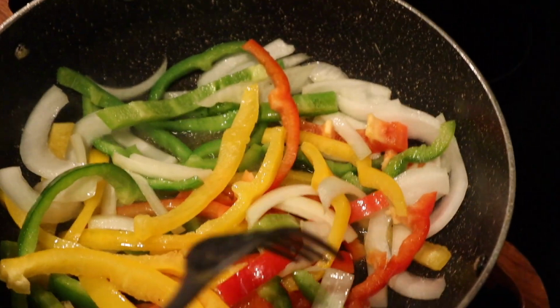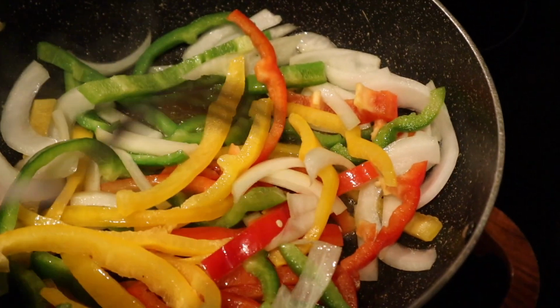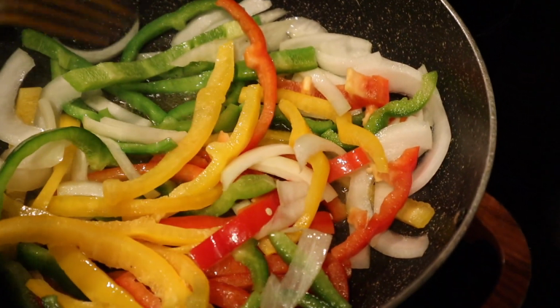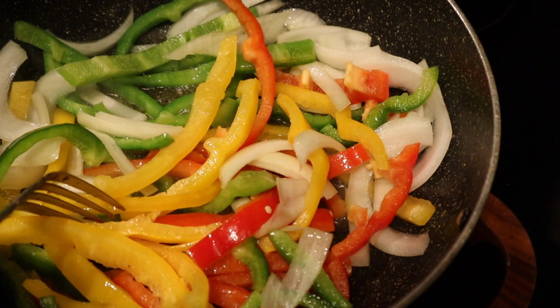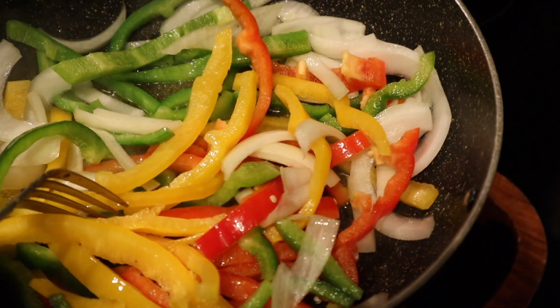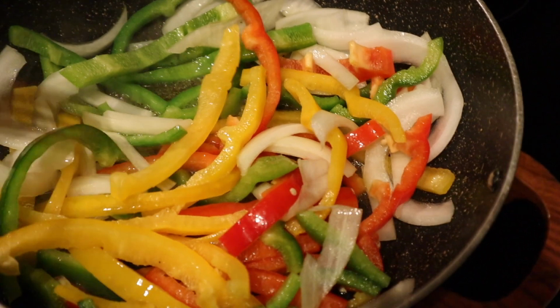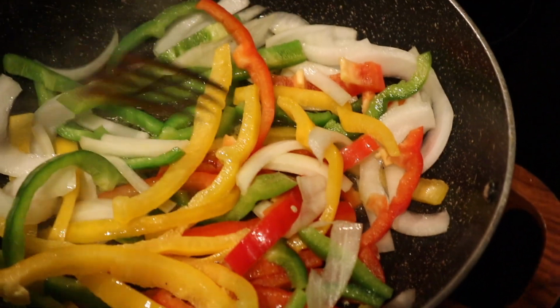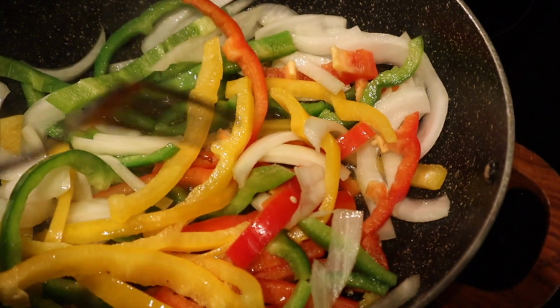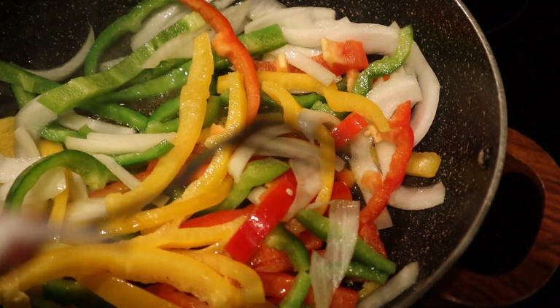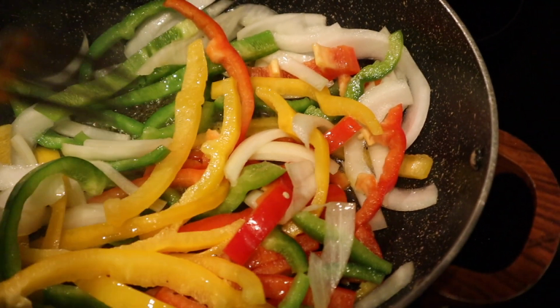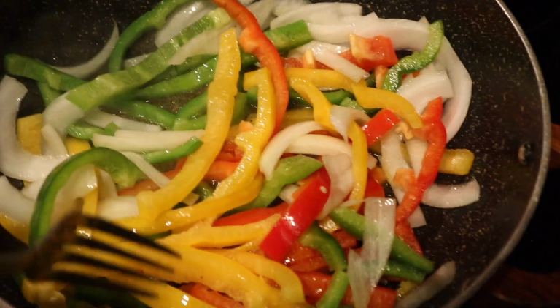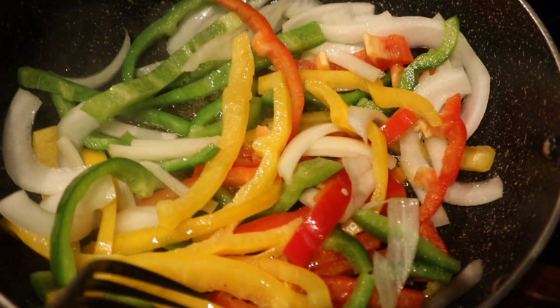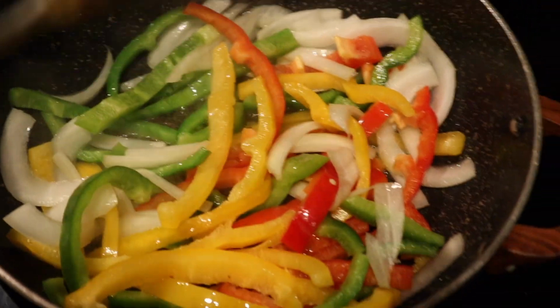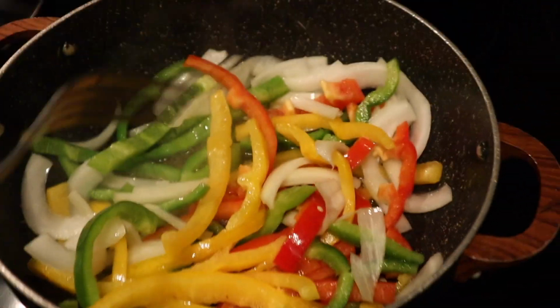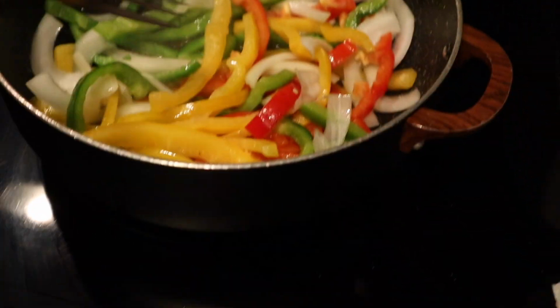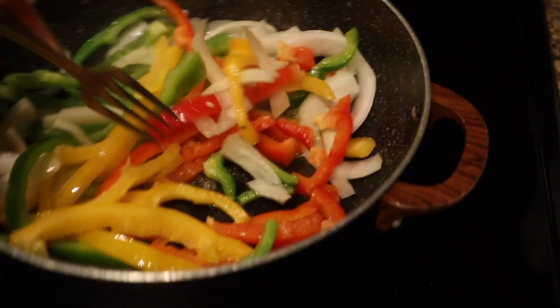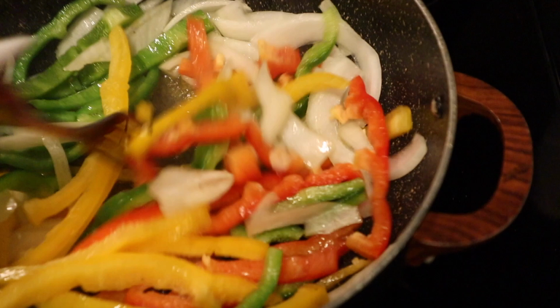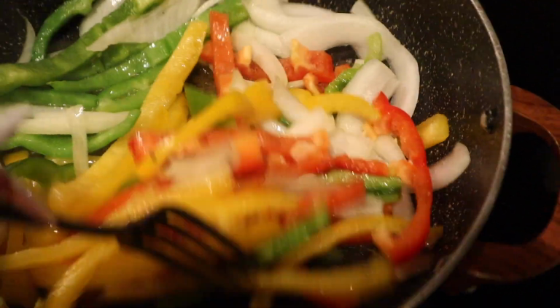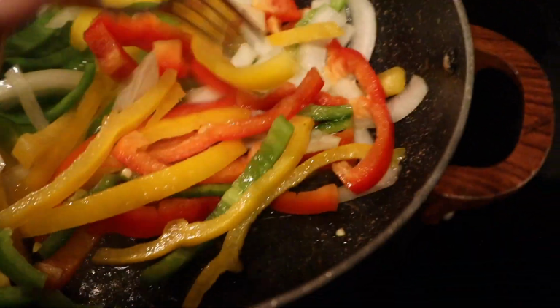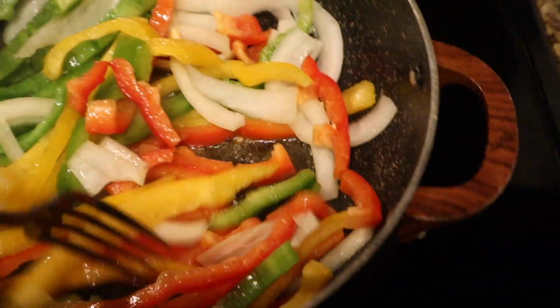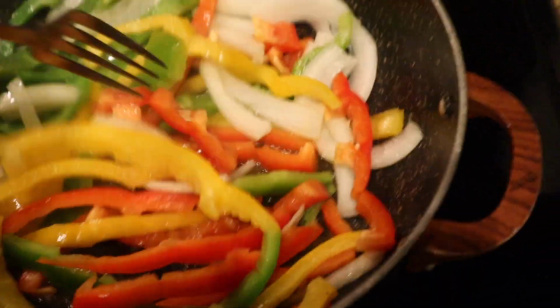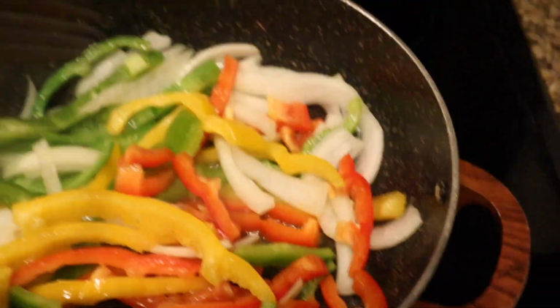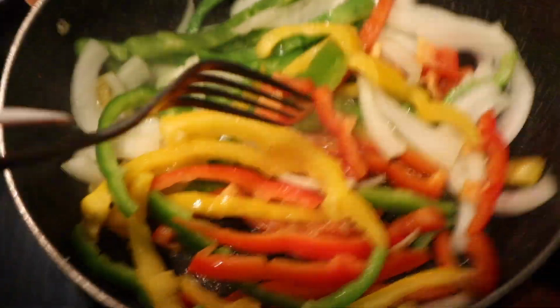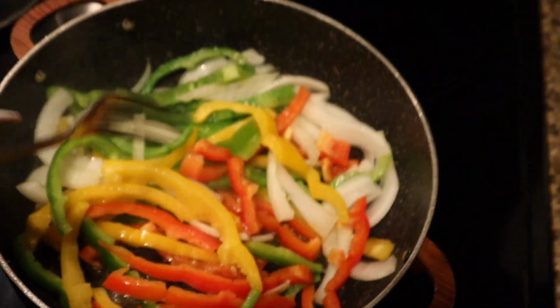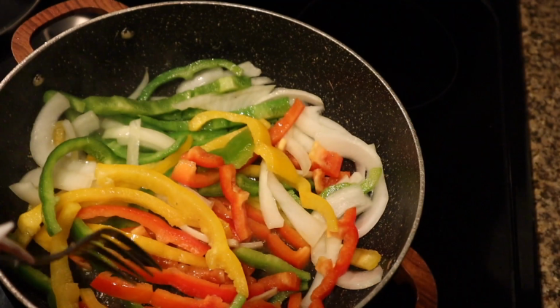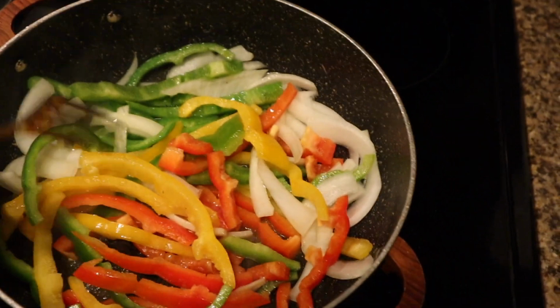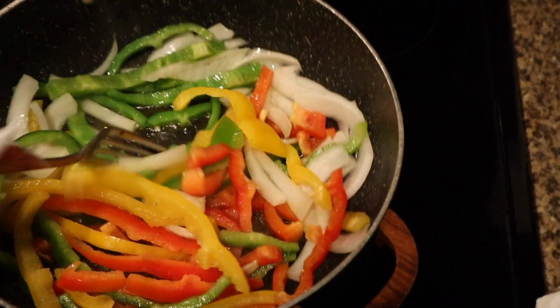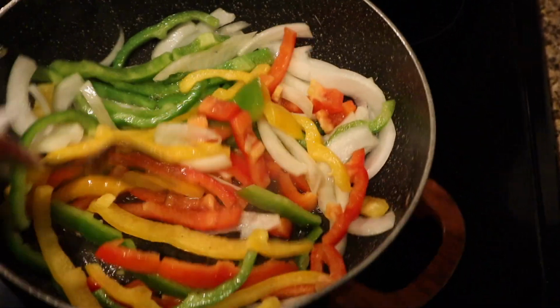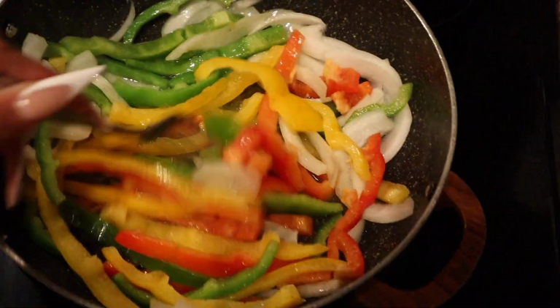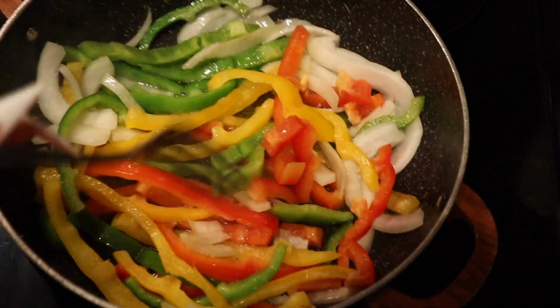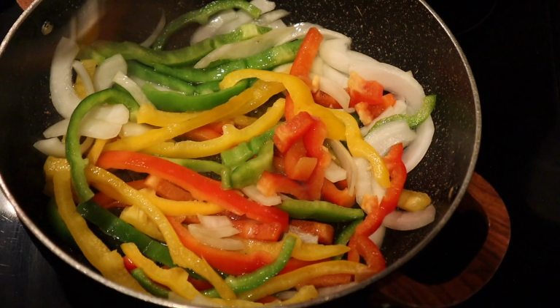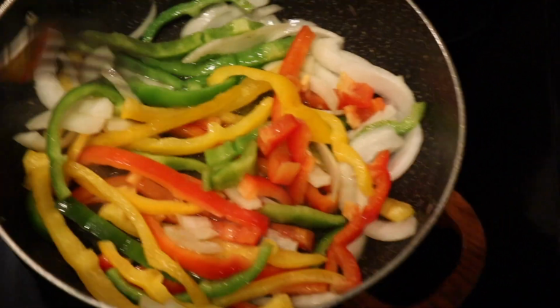Then we're gonna put the meat in, season the meat, and then add the peppers back in. I'm gonna come back once these are translucent enough for my liking.